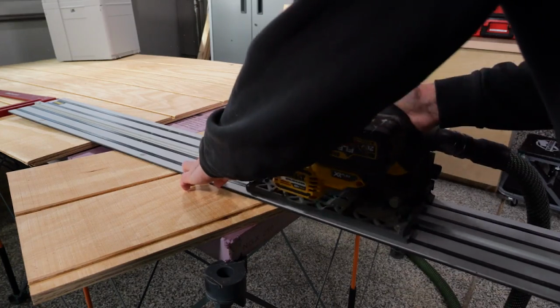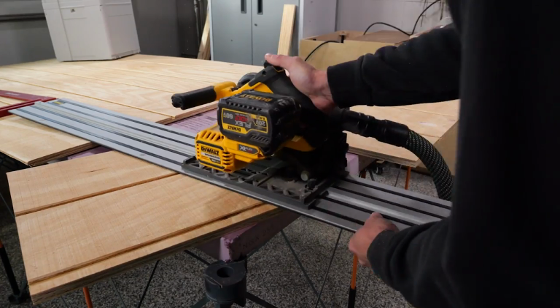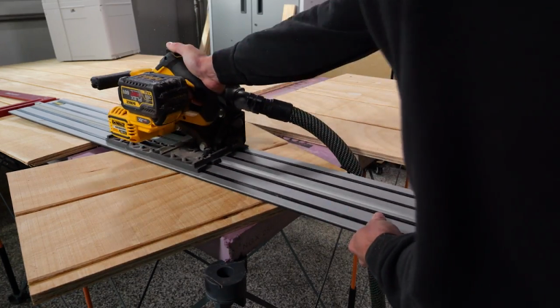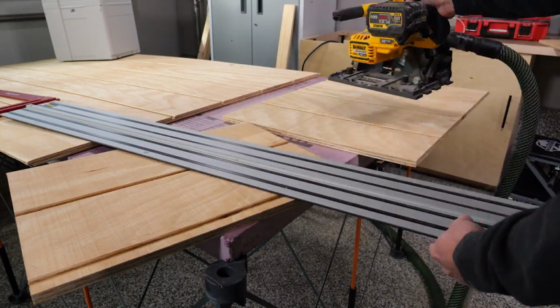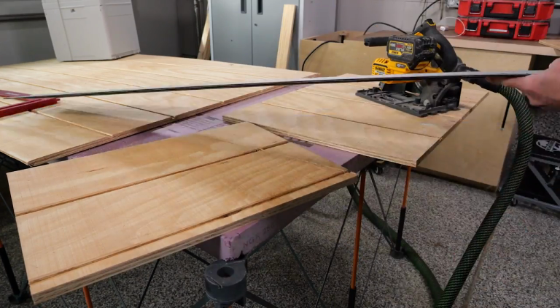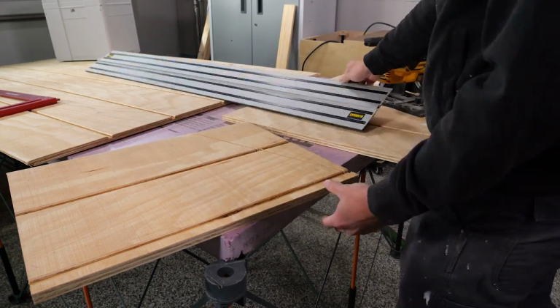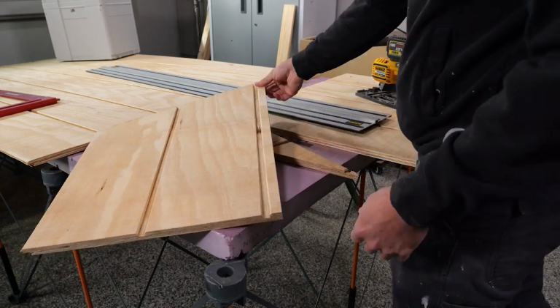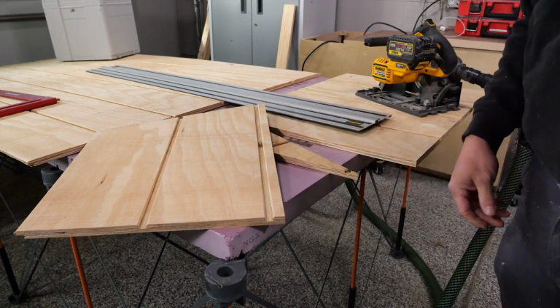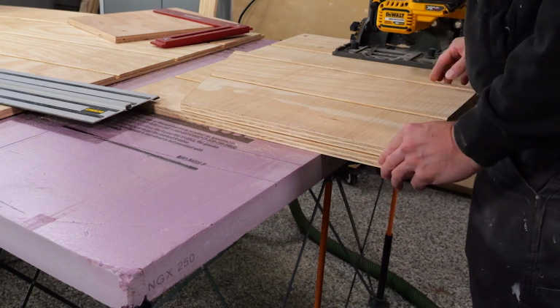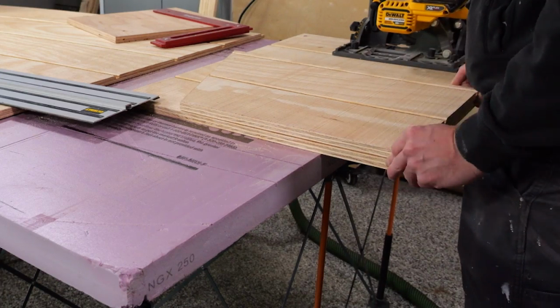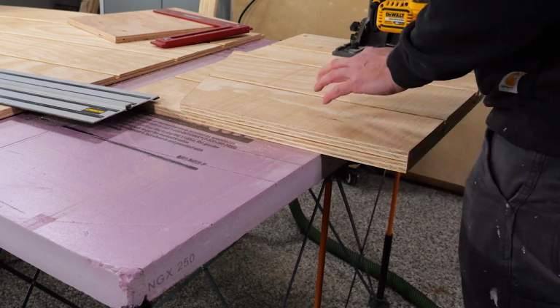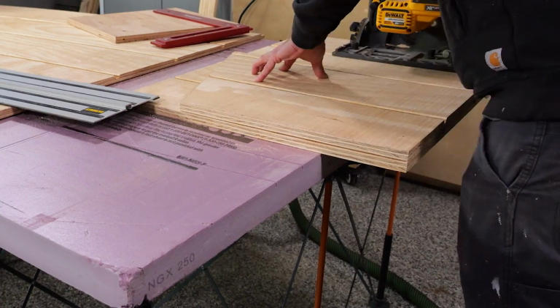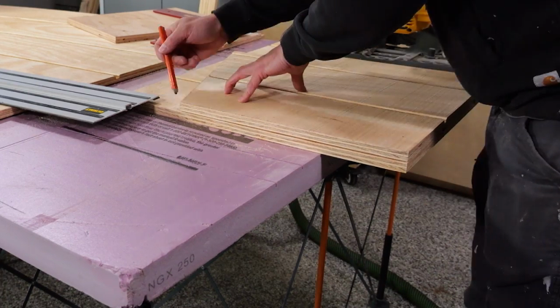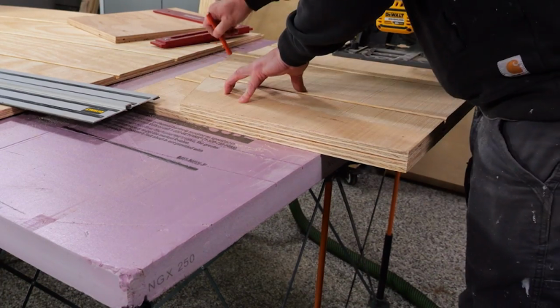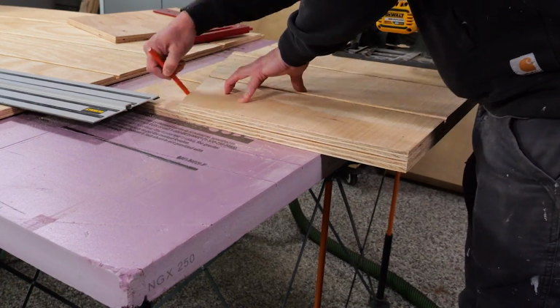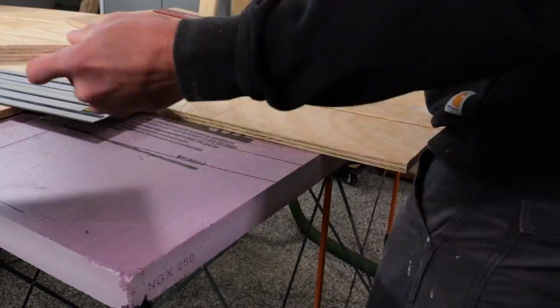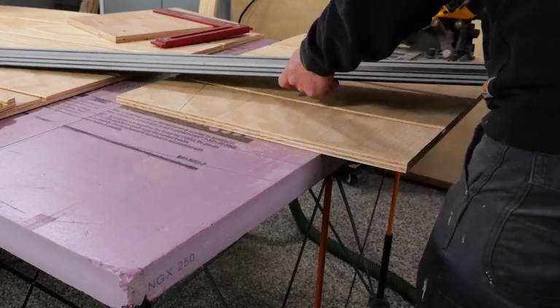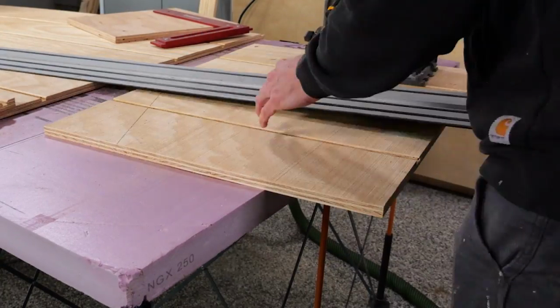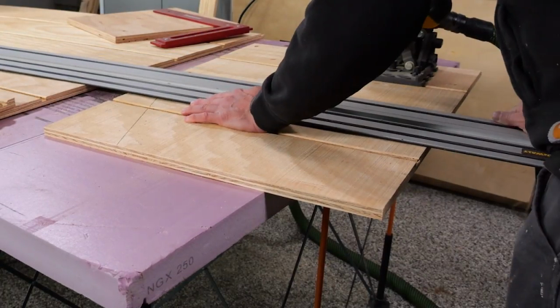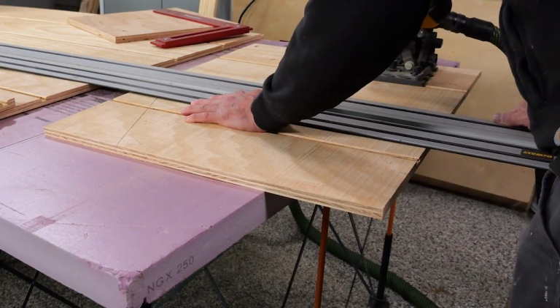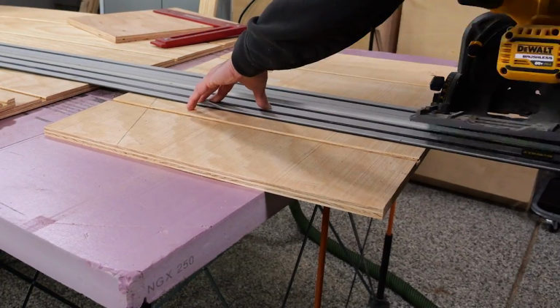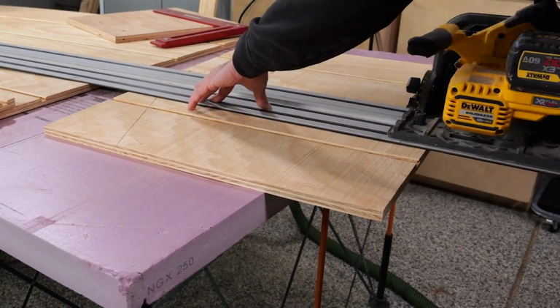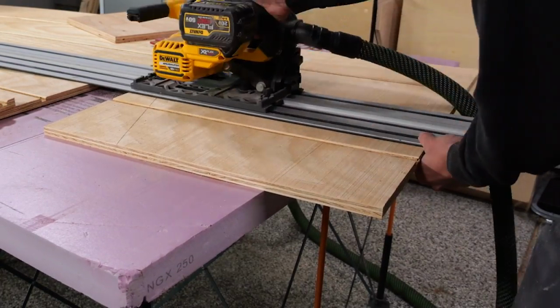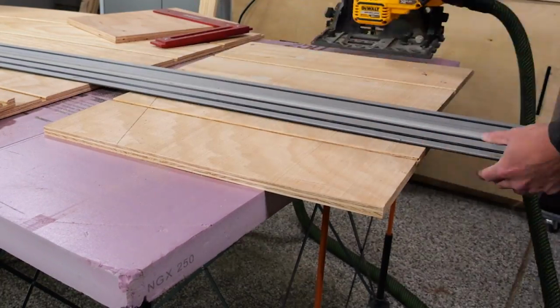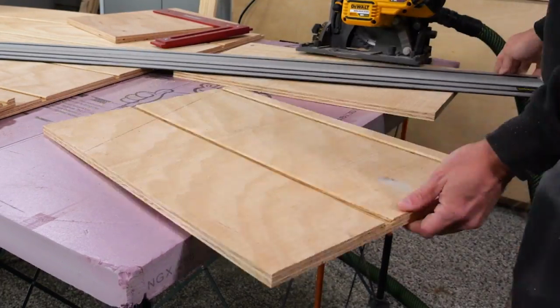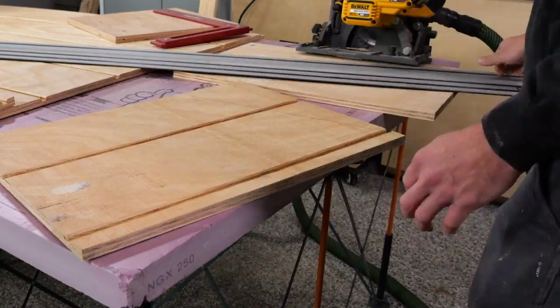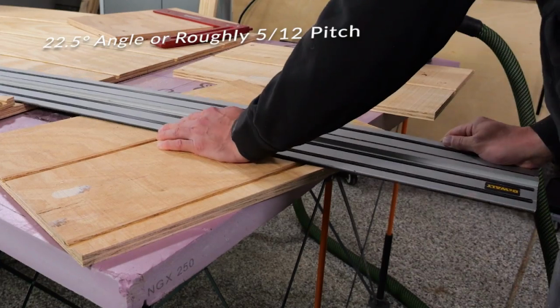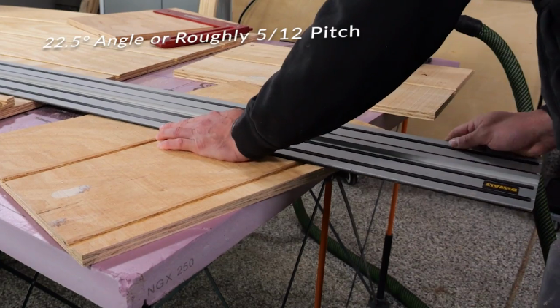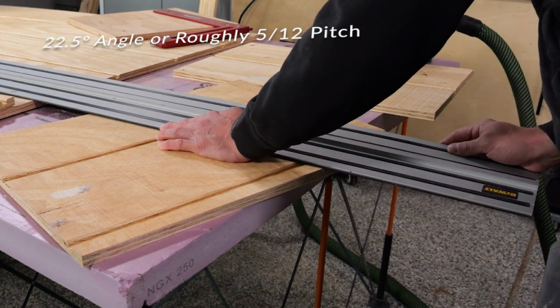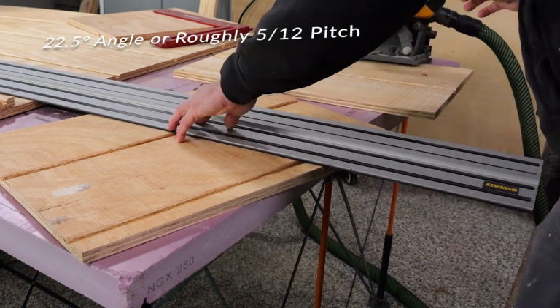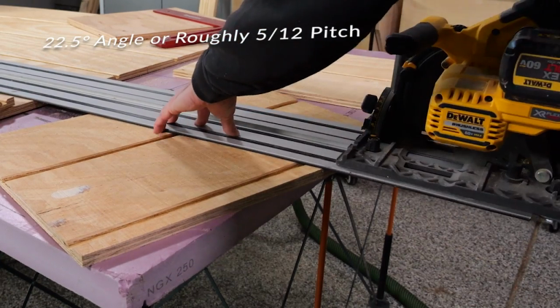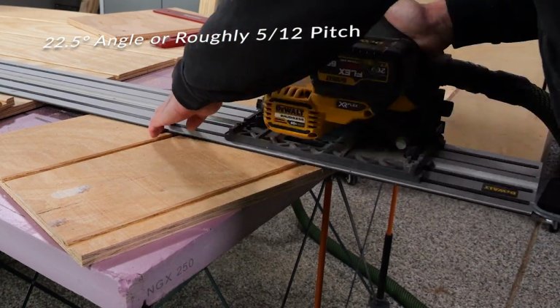We get a fair amount of snow here so I want to make sure that everything can shed it off, so I ended up just kind of eyeballing it and making sure I was going to get a good slope. I went from 22 and a half down to 16 inches, which ended up being about 22 and a half degrees, or a 5/12 pitch.